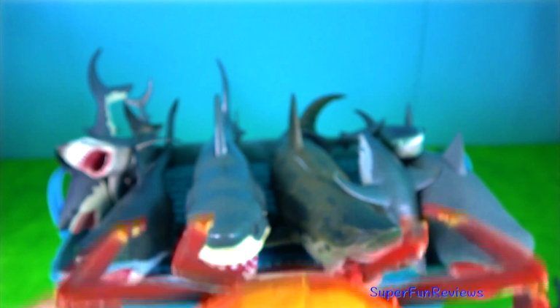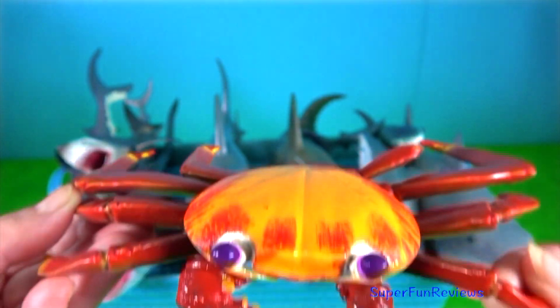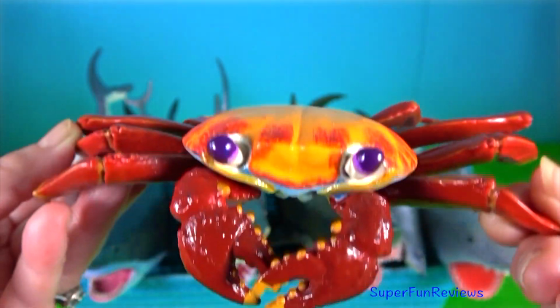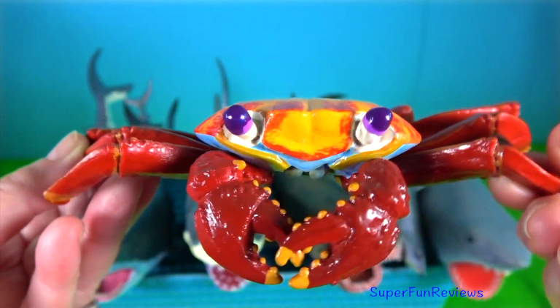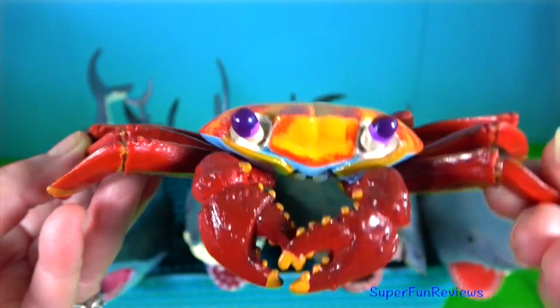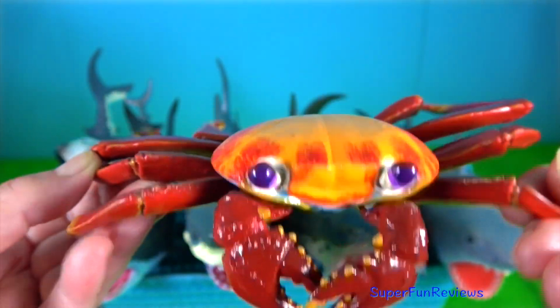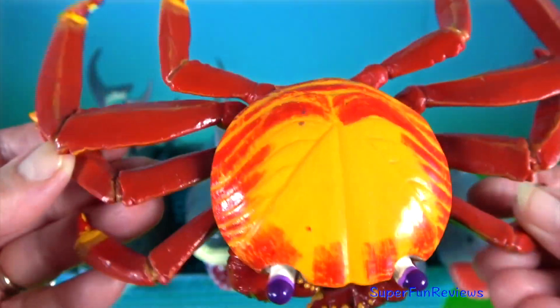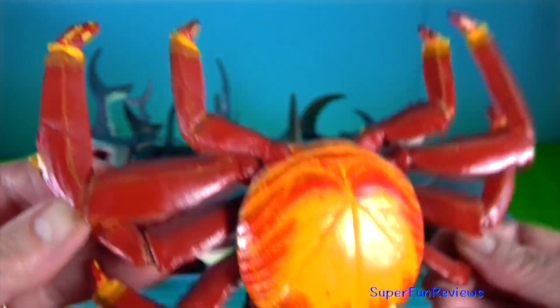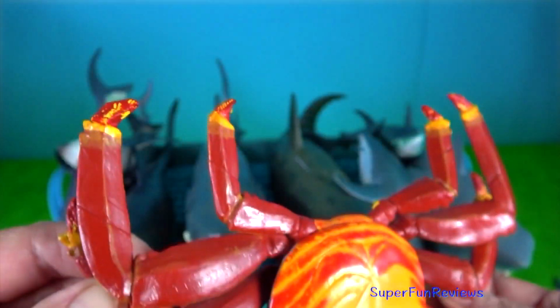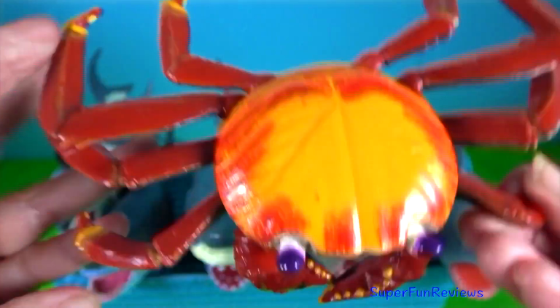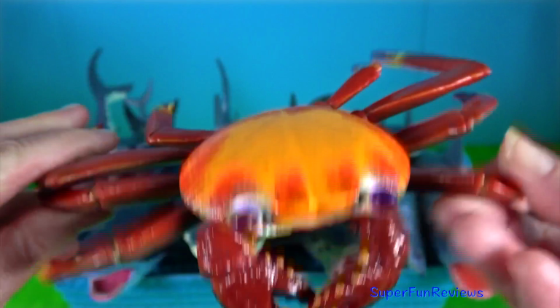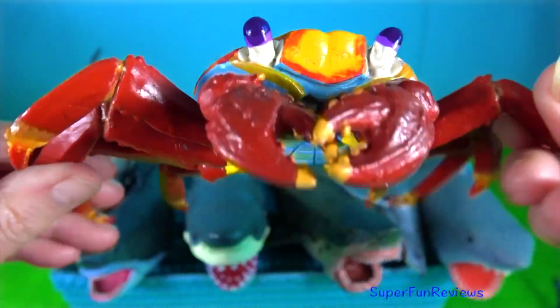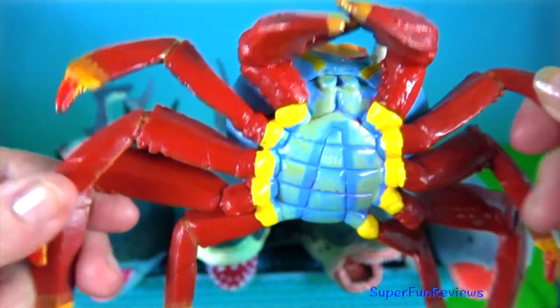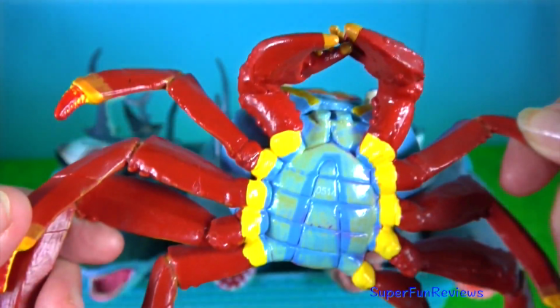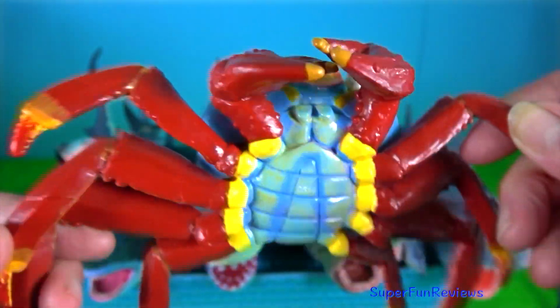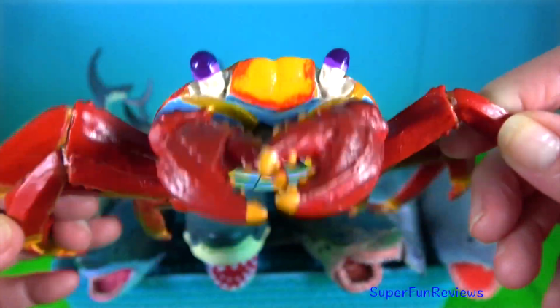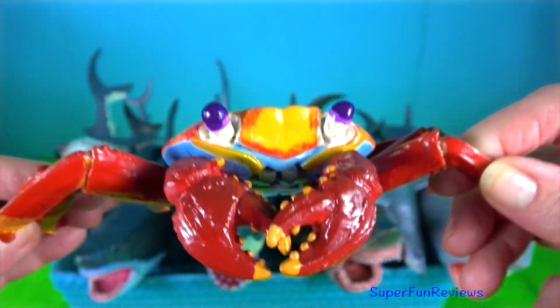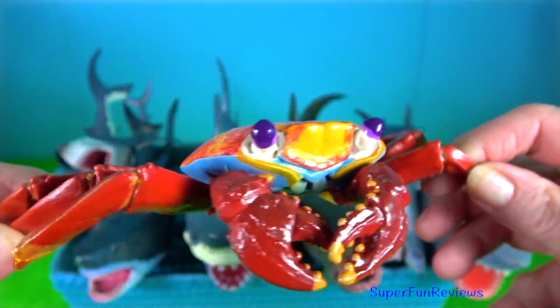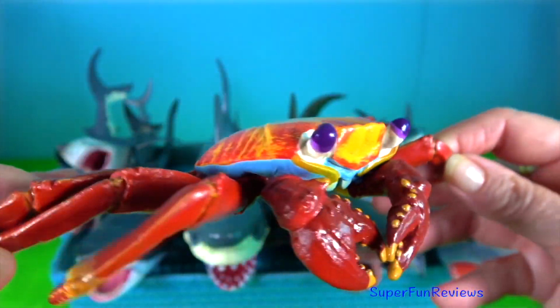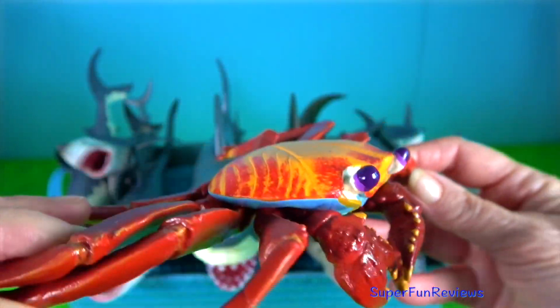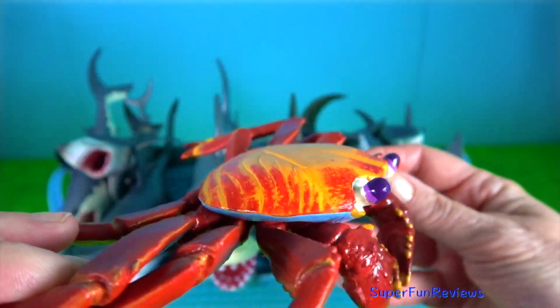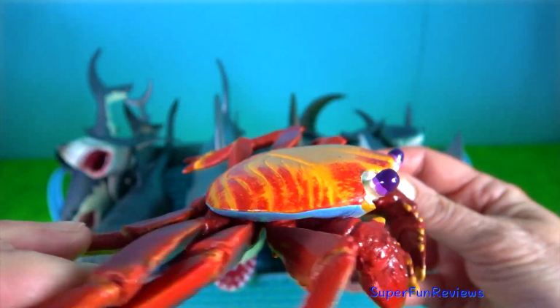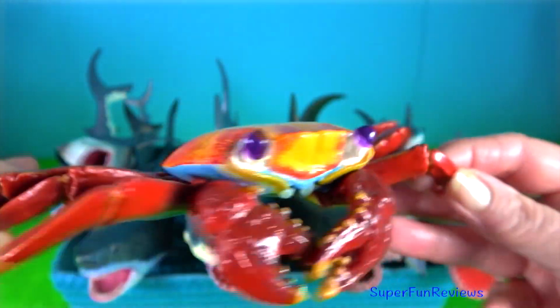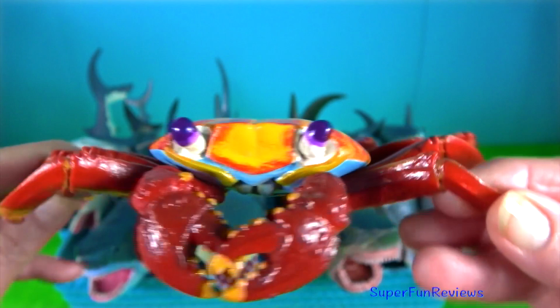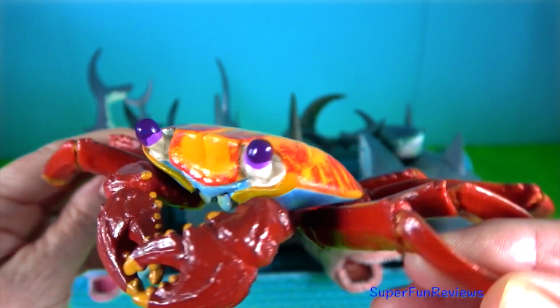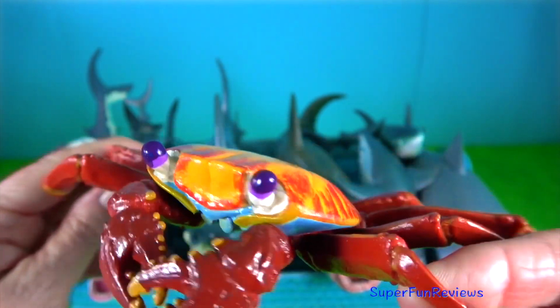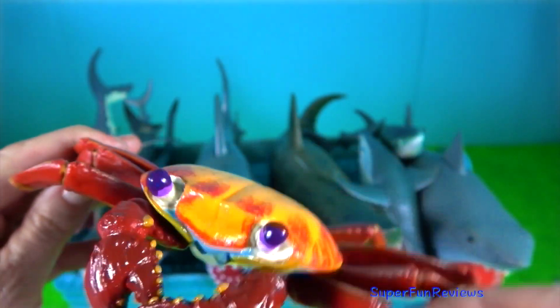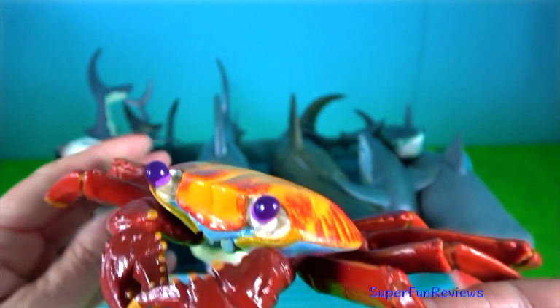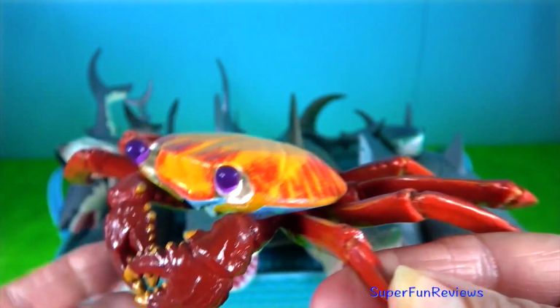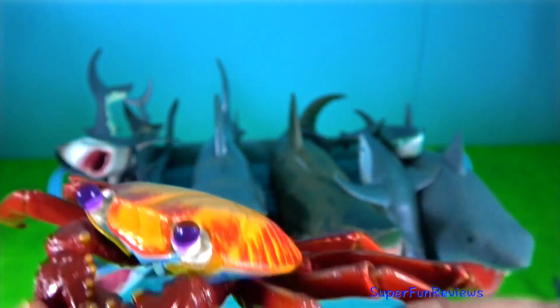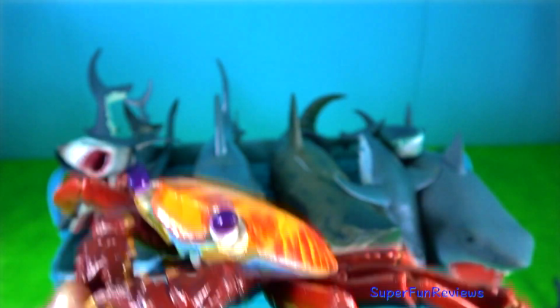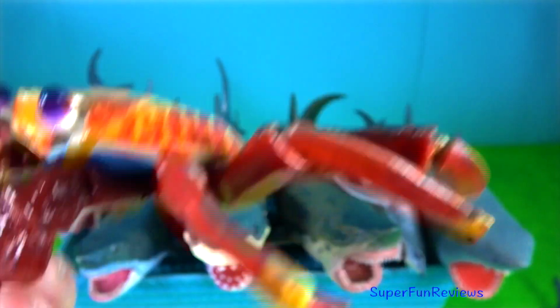Sally lightfoot crab — they feed on algae, plant matter and dead animals. It is a quick-moving and agile crab and hard to catch.